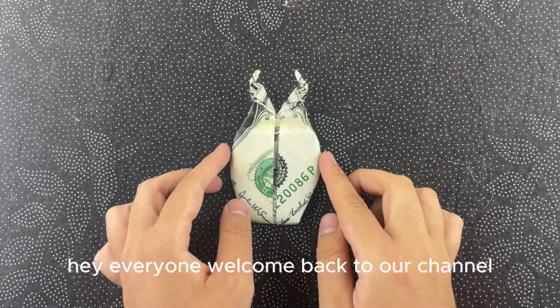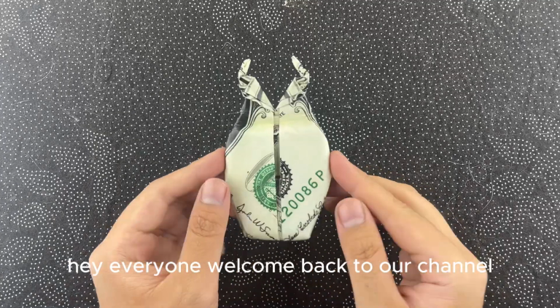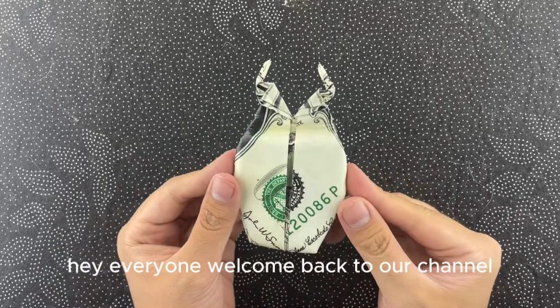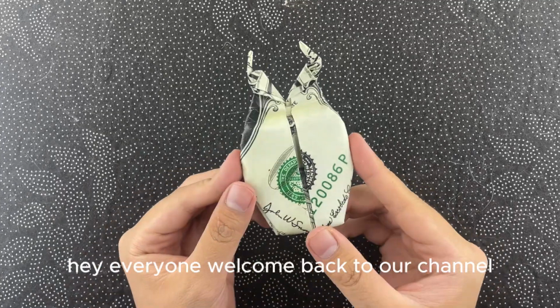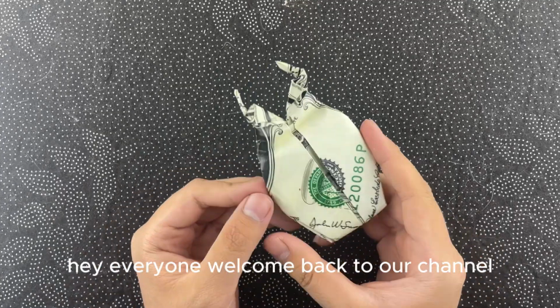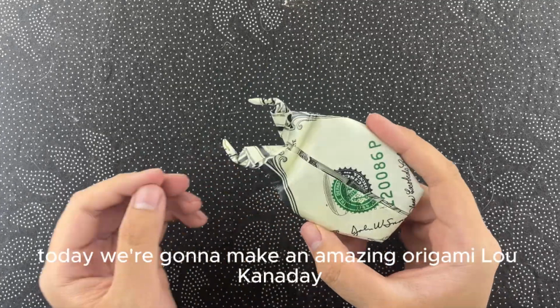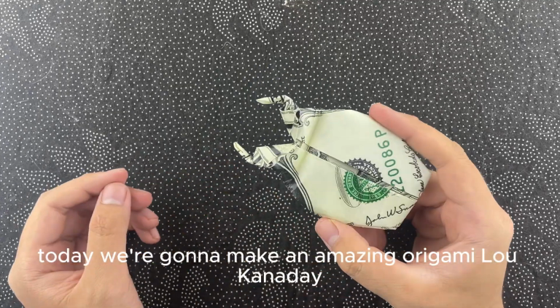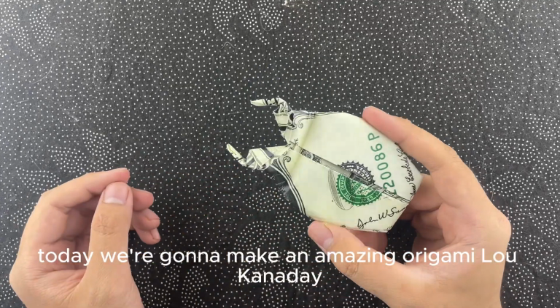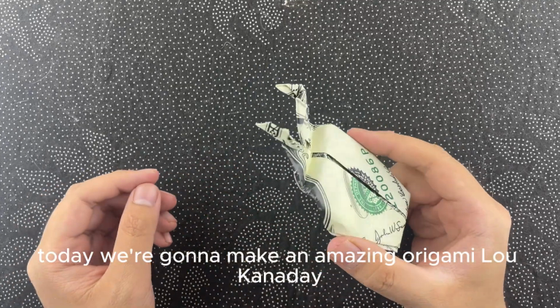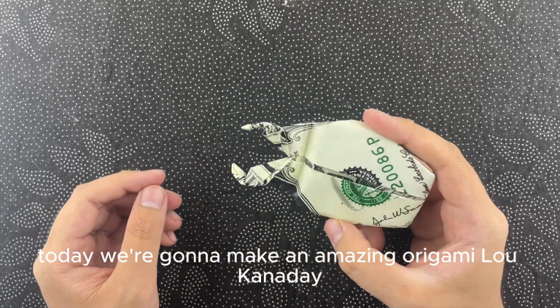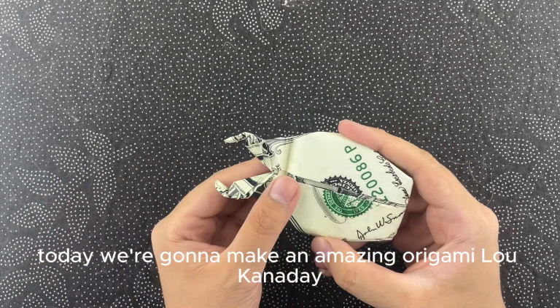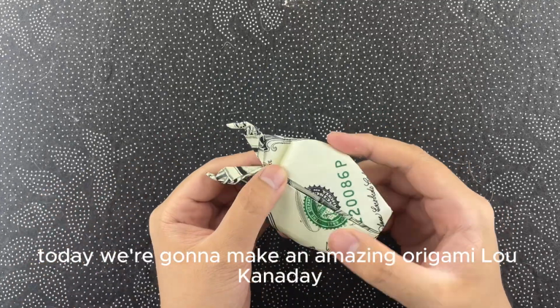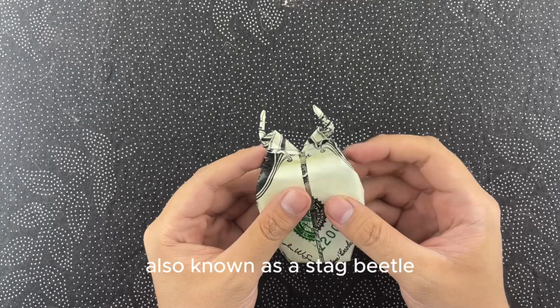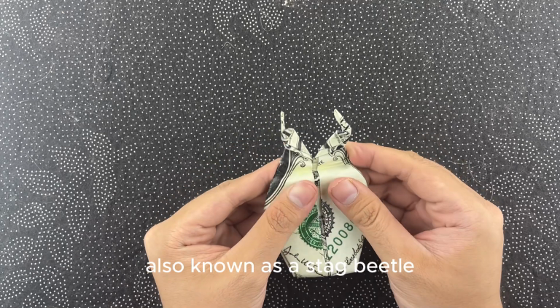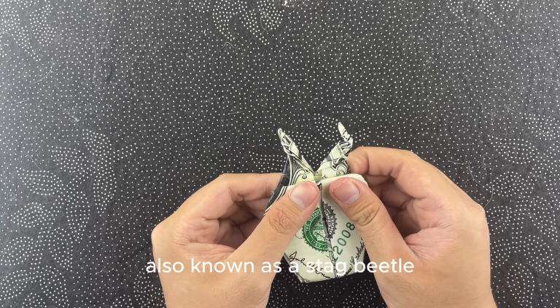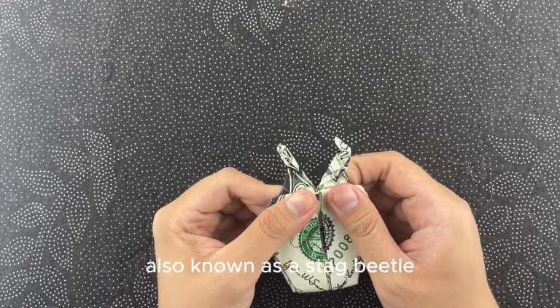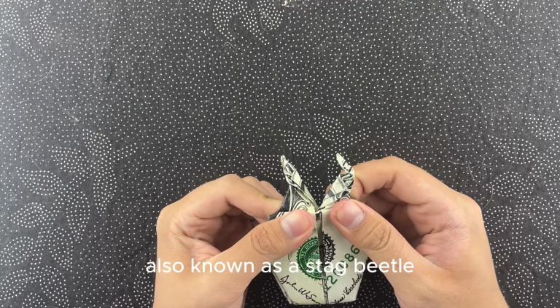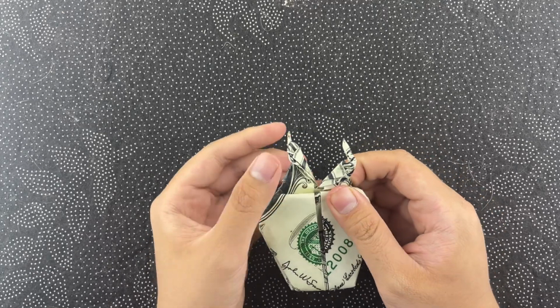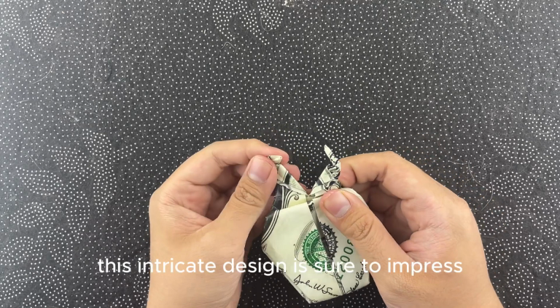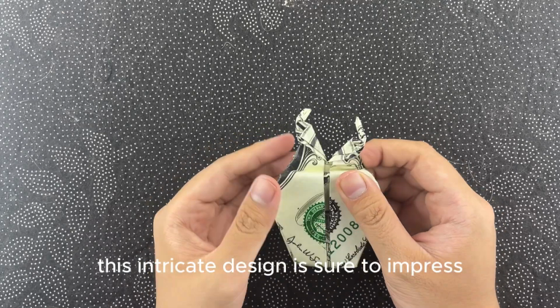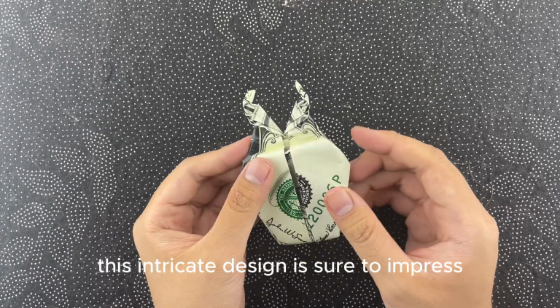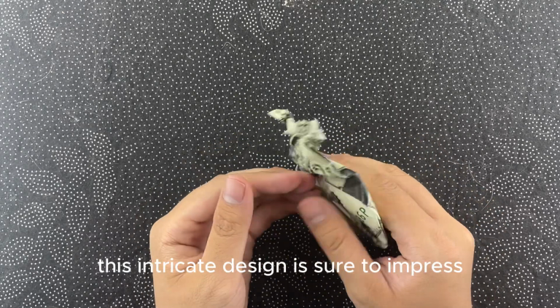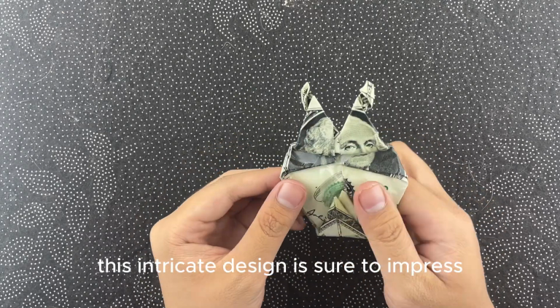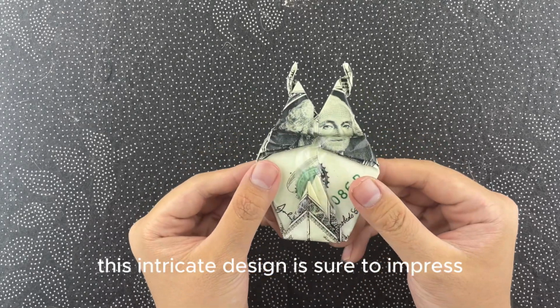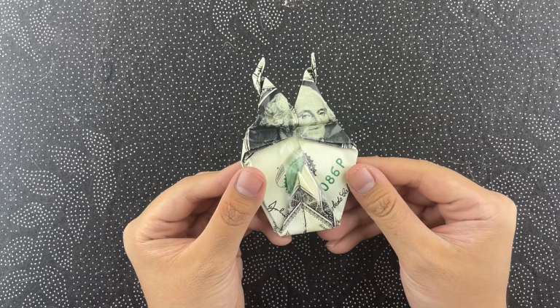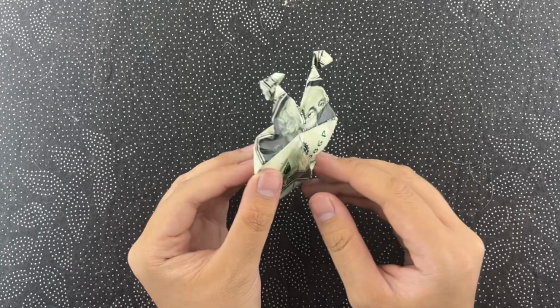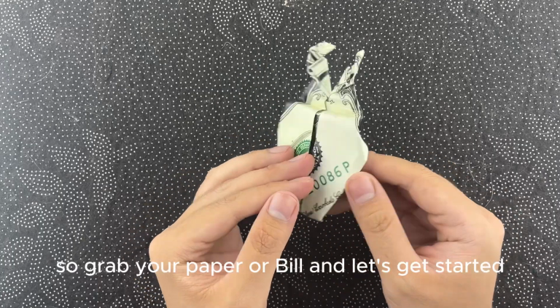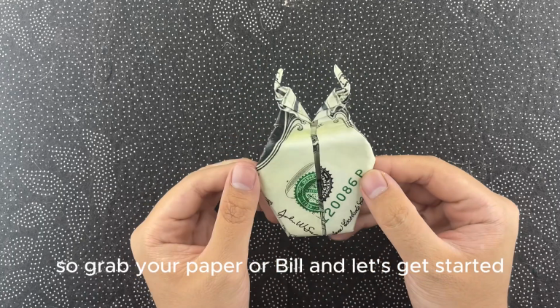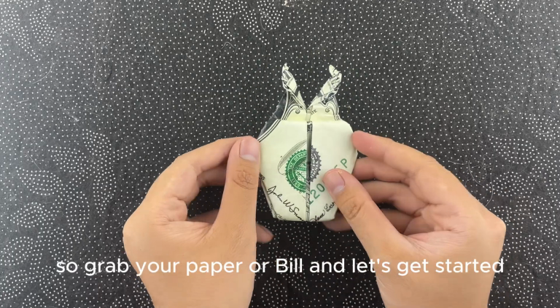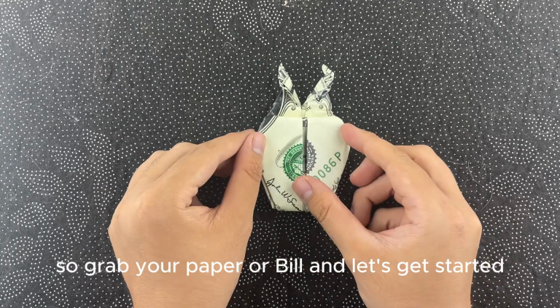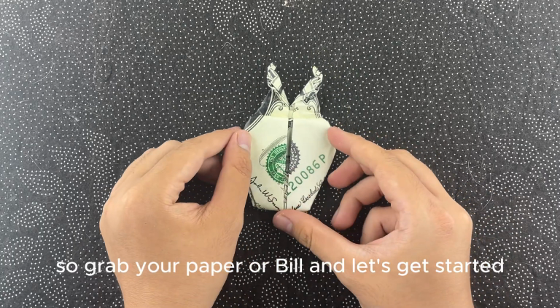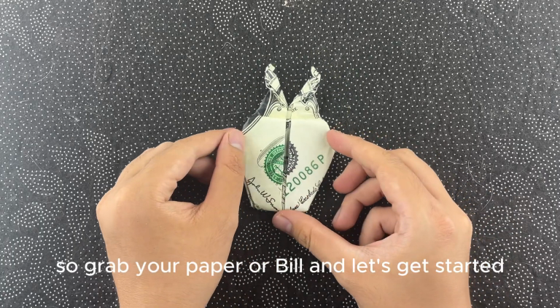Hey everyone, welcome back to our channel. Today we're going to make an amazing origami lucanidae, also known as a stag beetle. This intricate design is sure to impress. So grab your paper and let's get started.